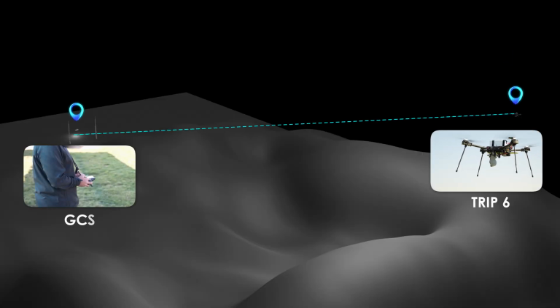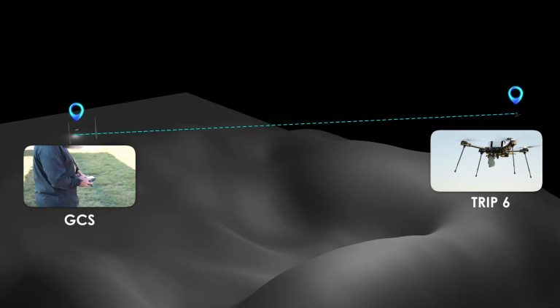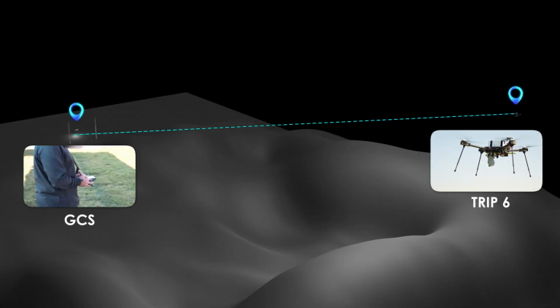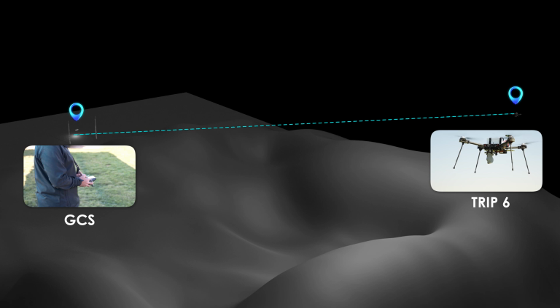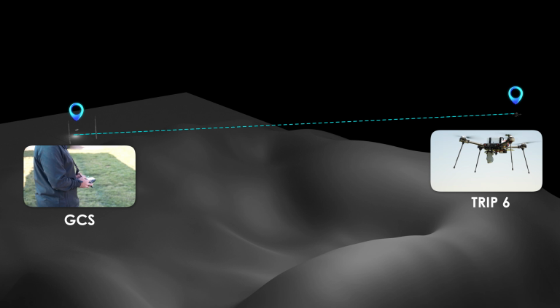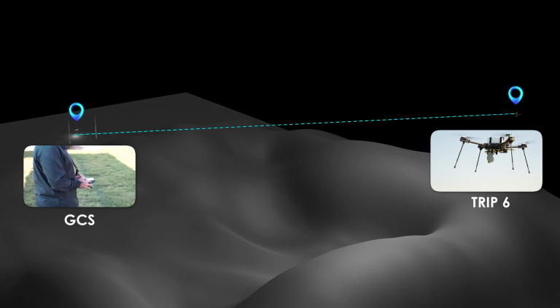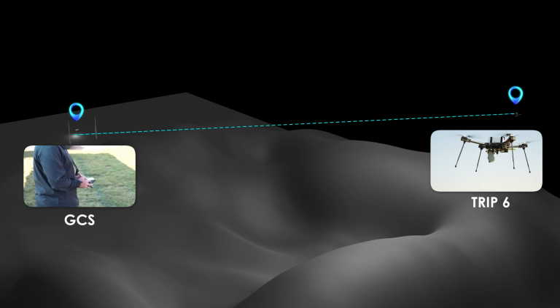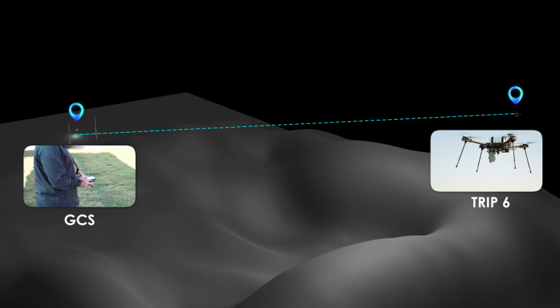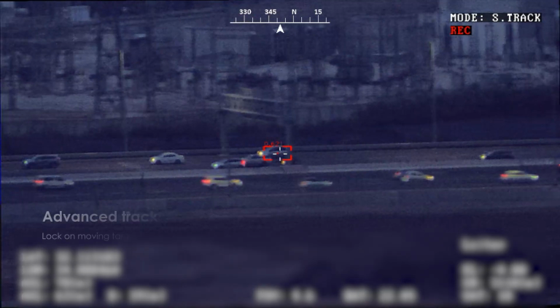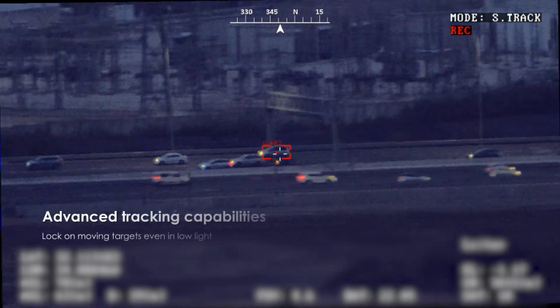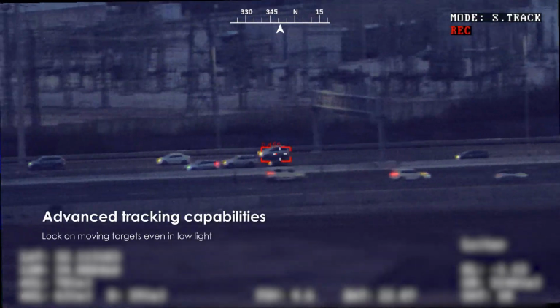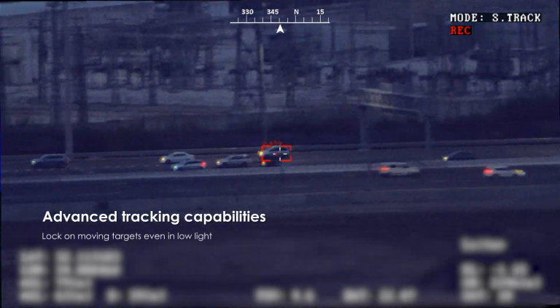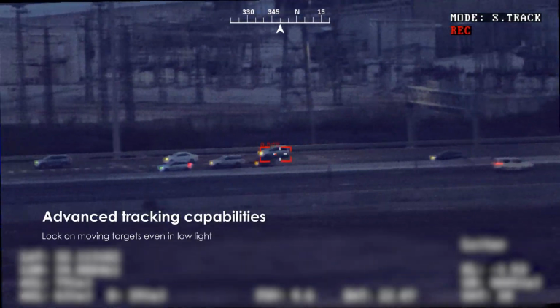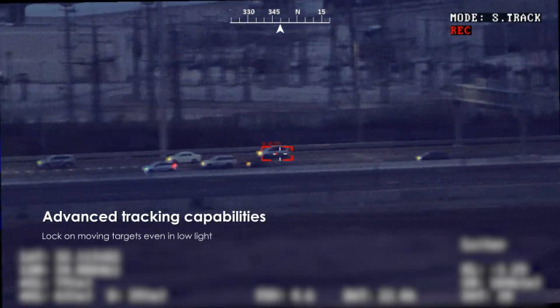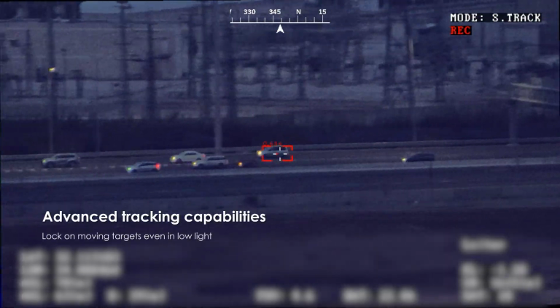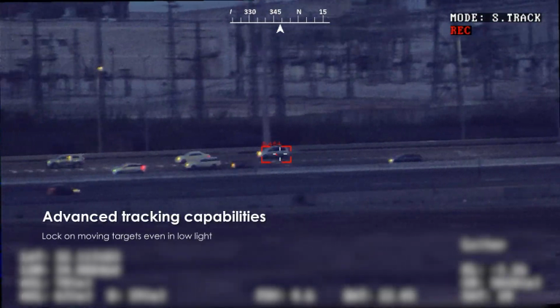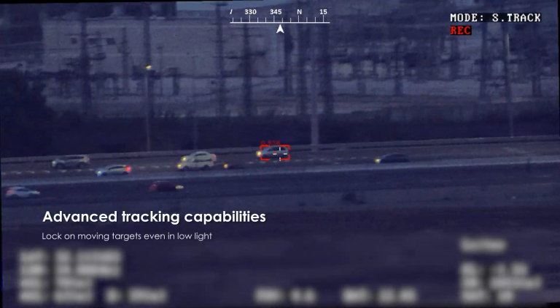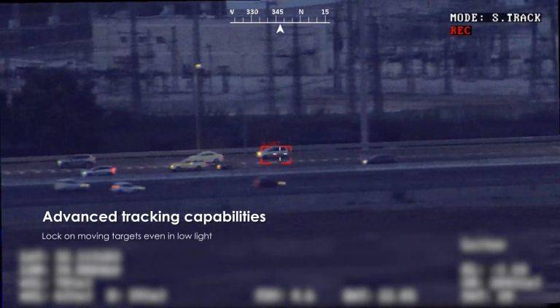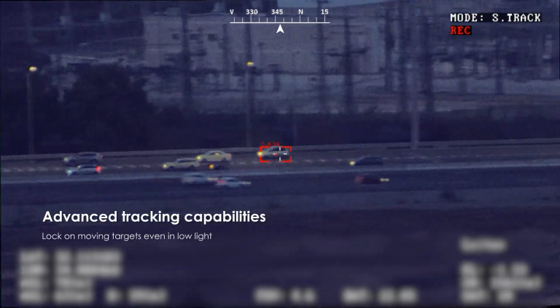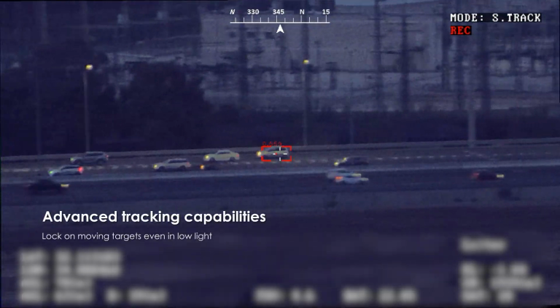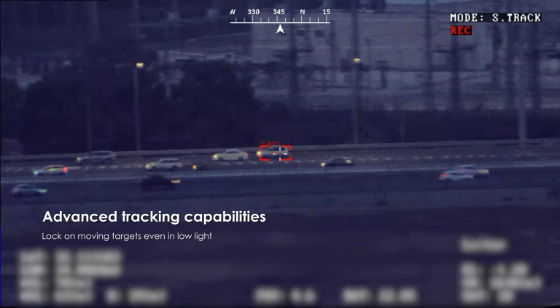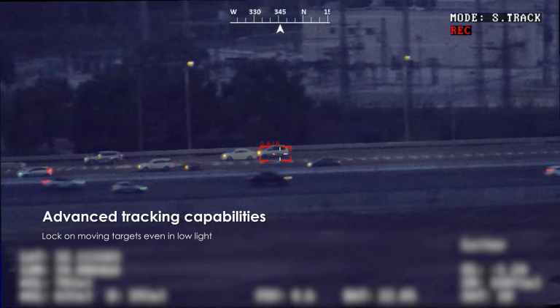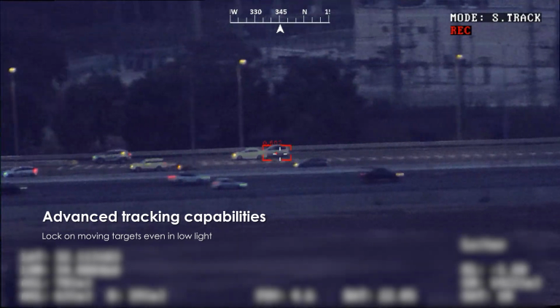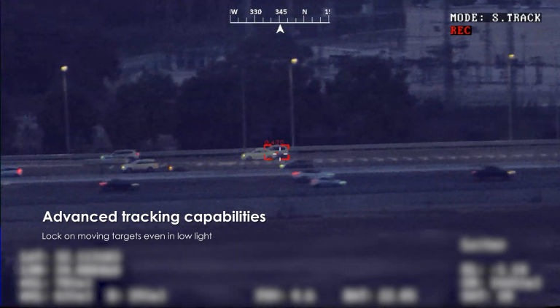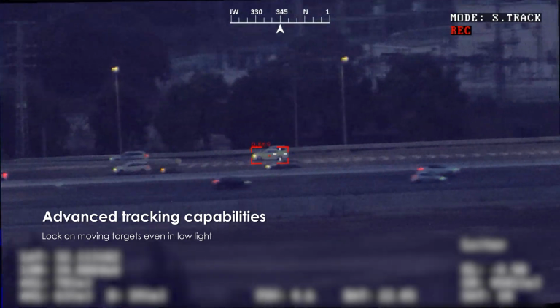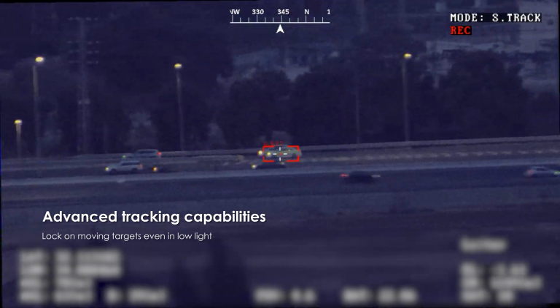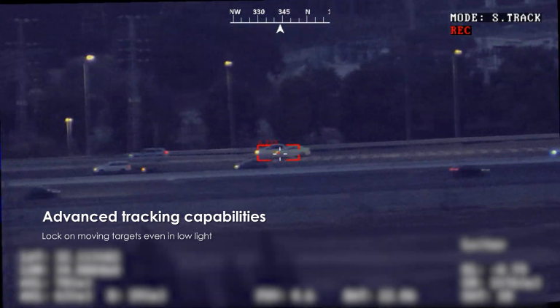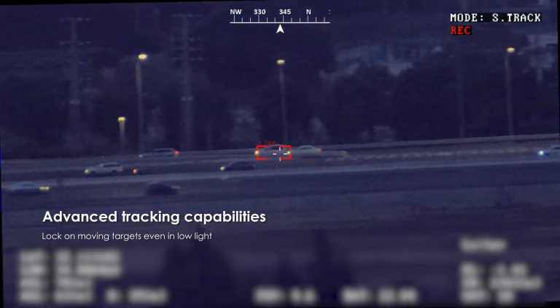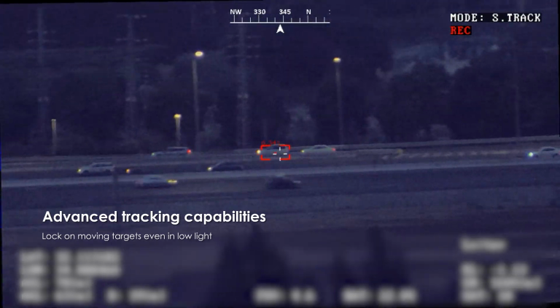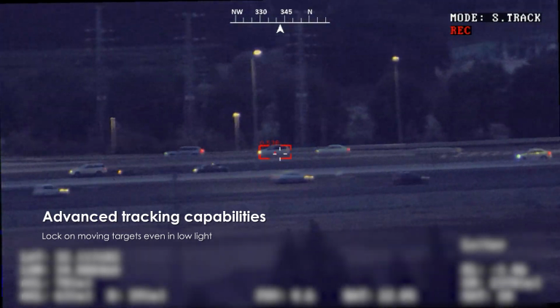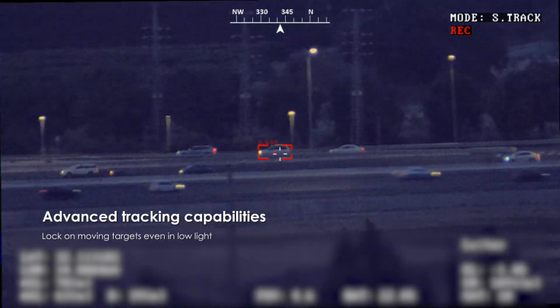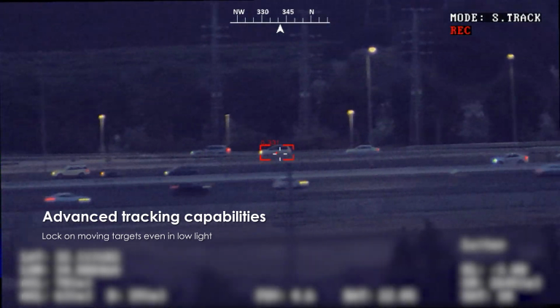TRIP6 enables precise tracking even in low light, locking onto moving targets while maintaining stabilized real-time positioning.